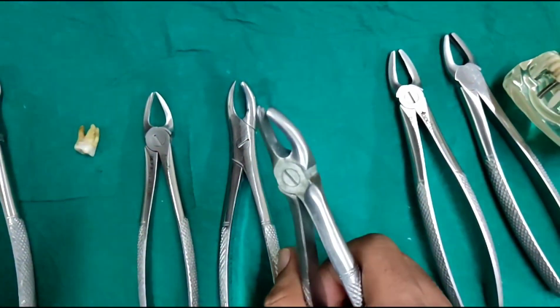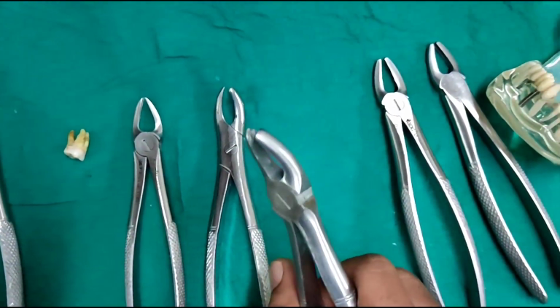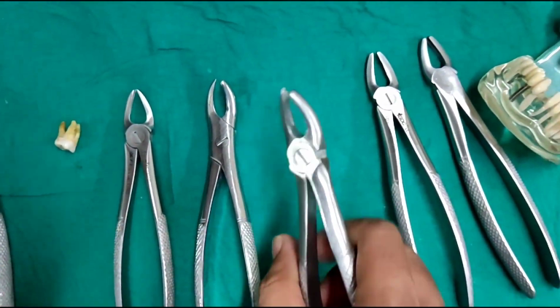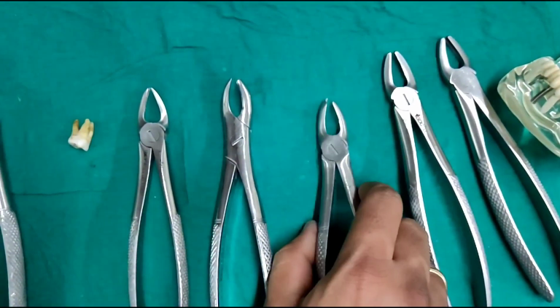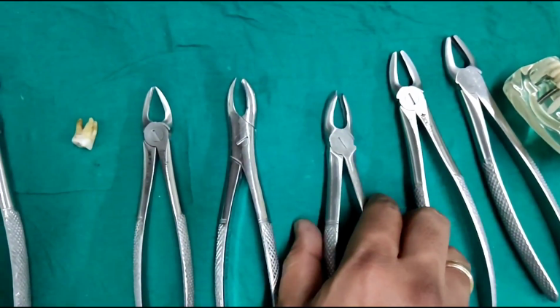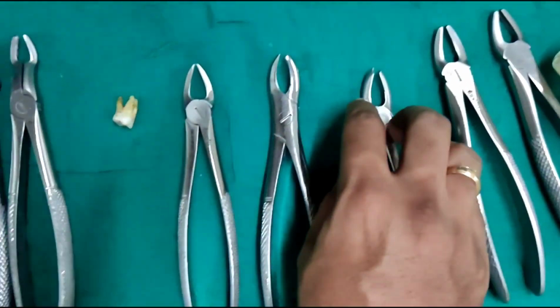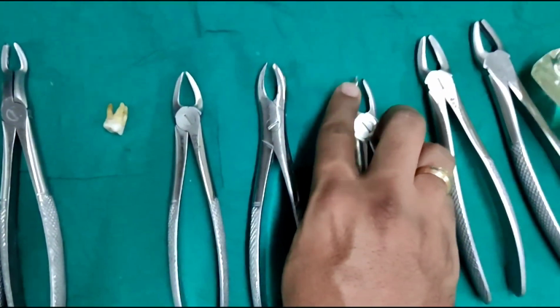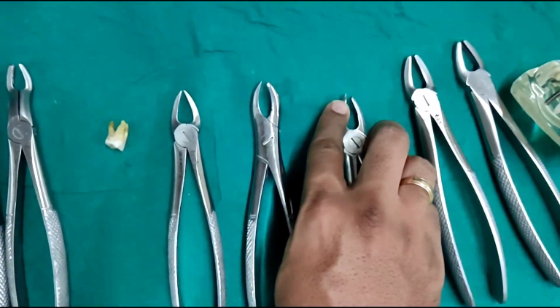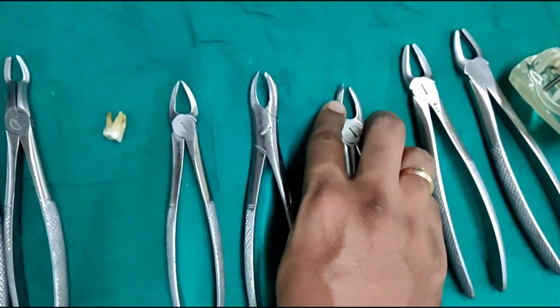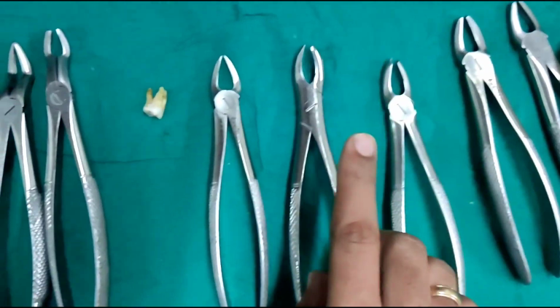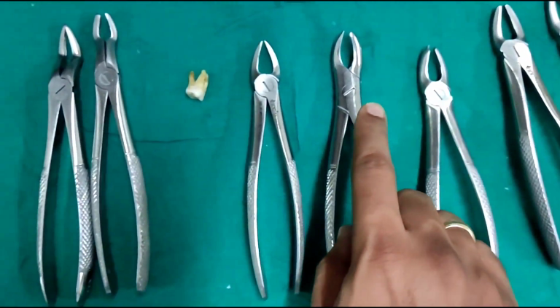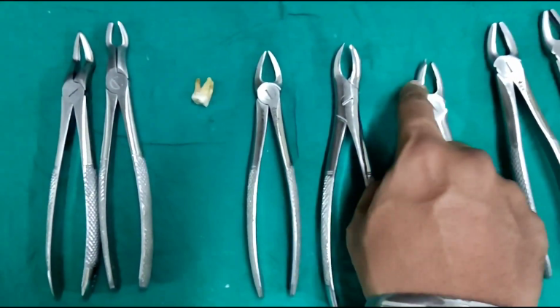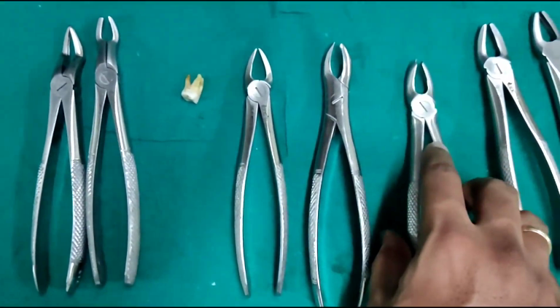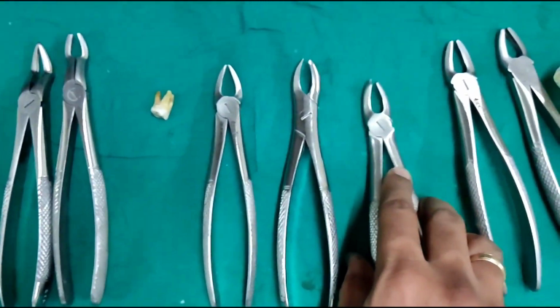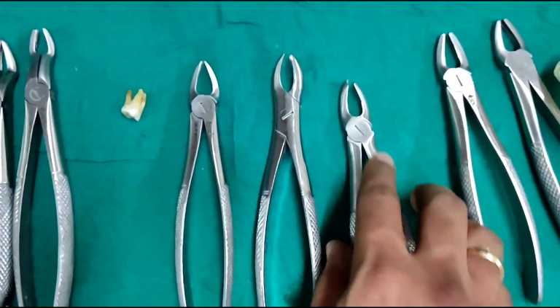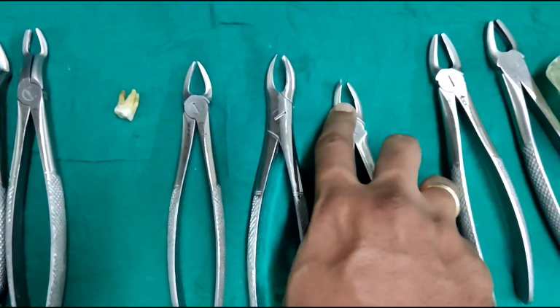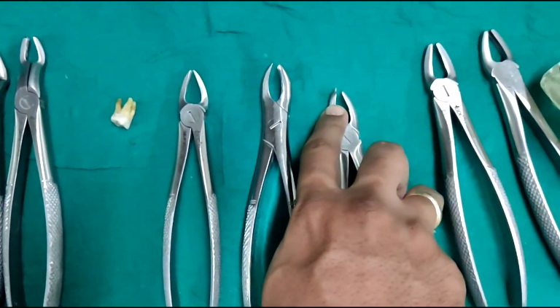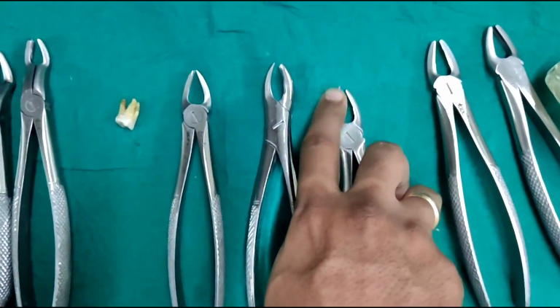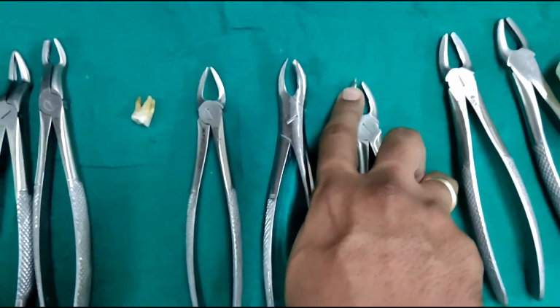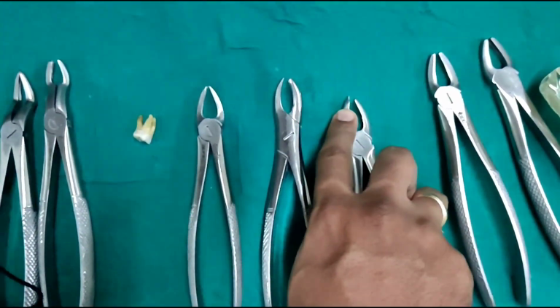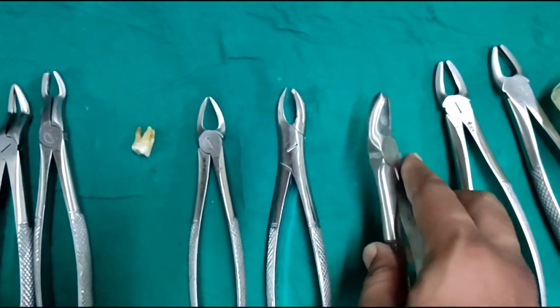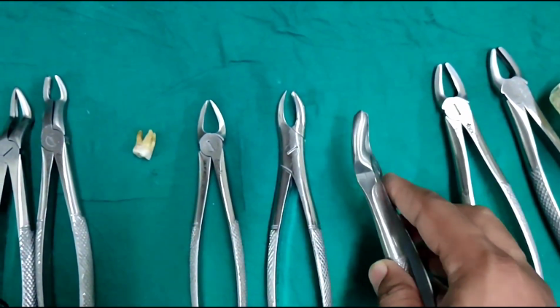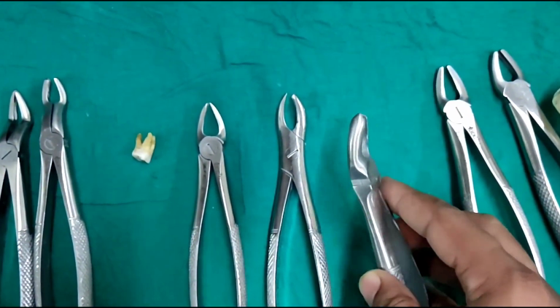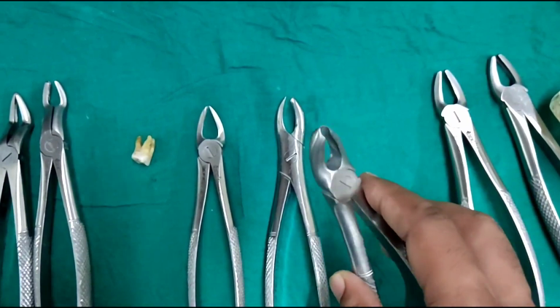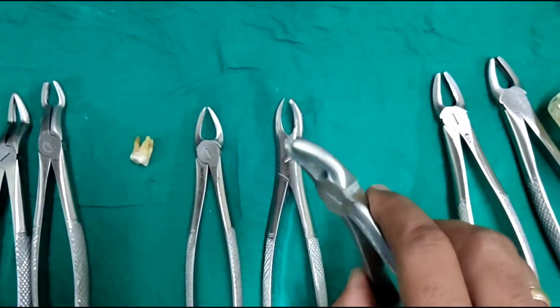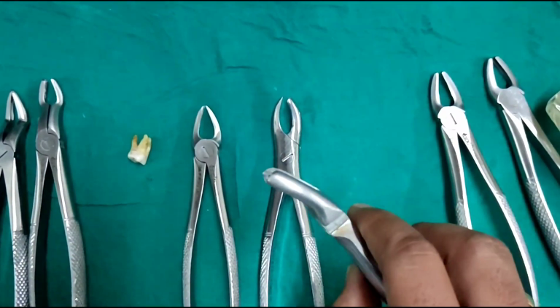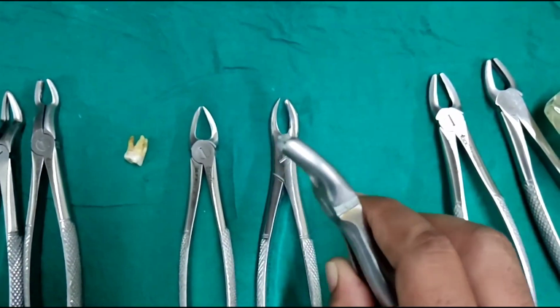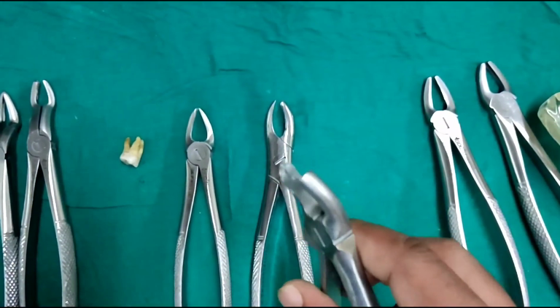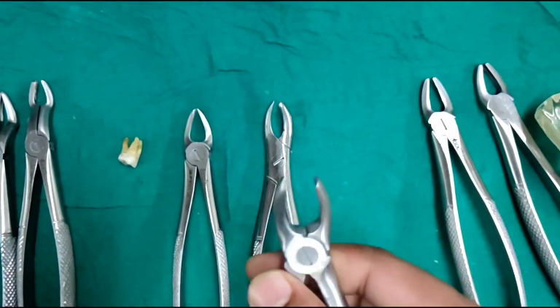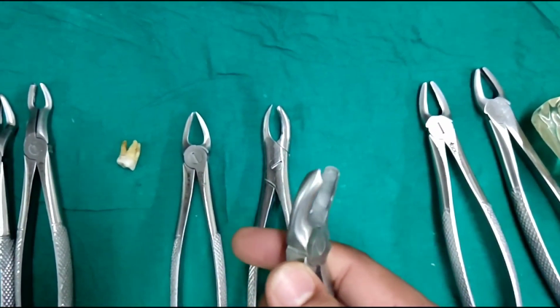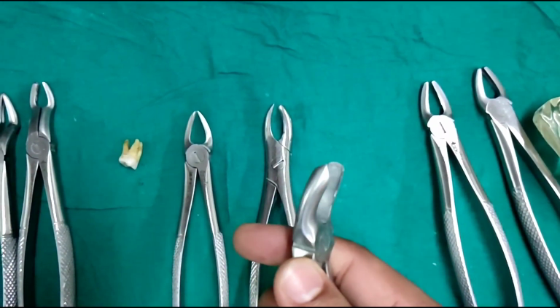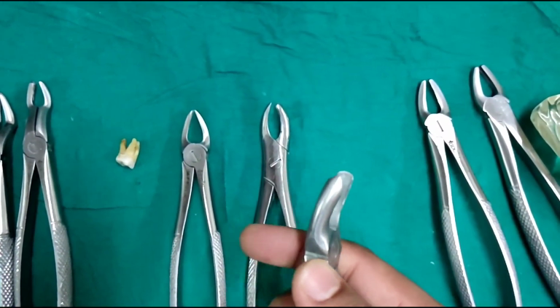This is also a molar forceps of the first quadrant, but here the buccal beak is not in the form of a cow horn — it is in the shape of a typical molar forceps beak.